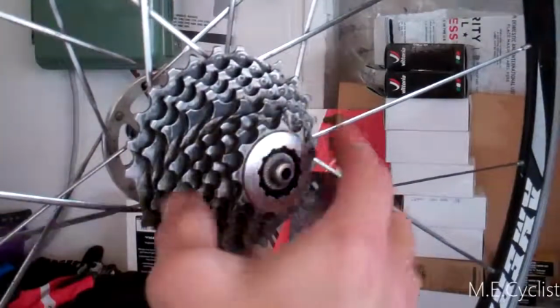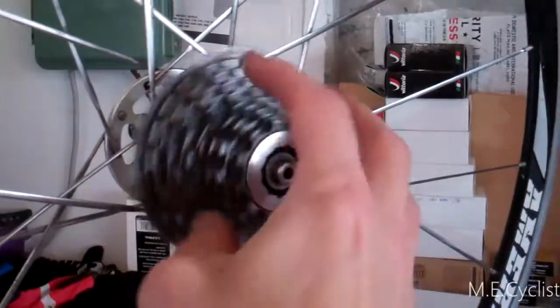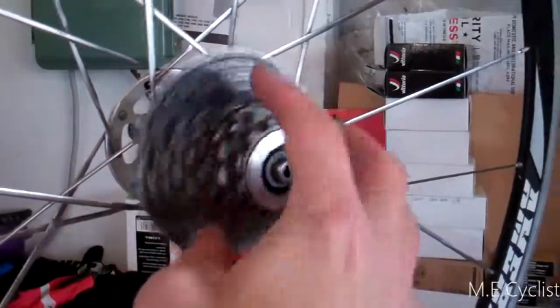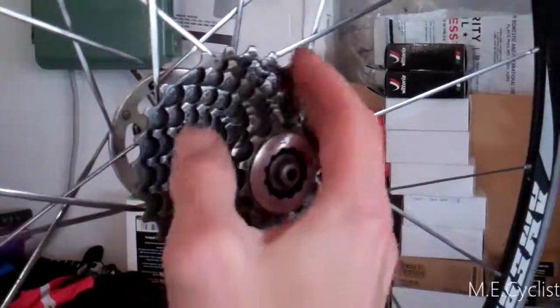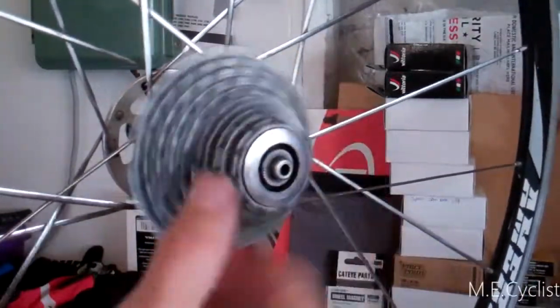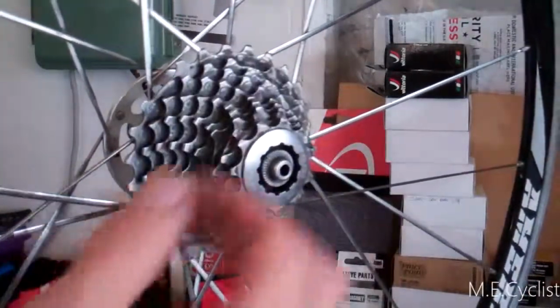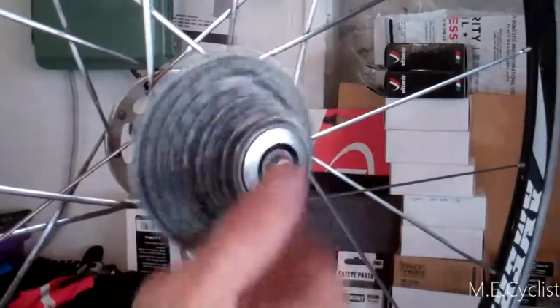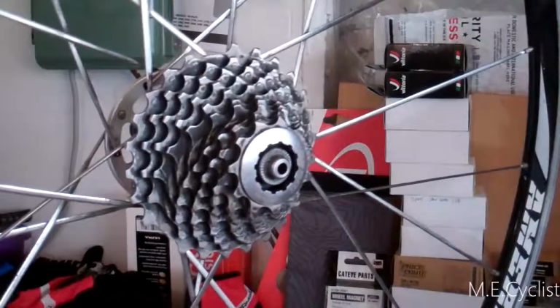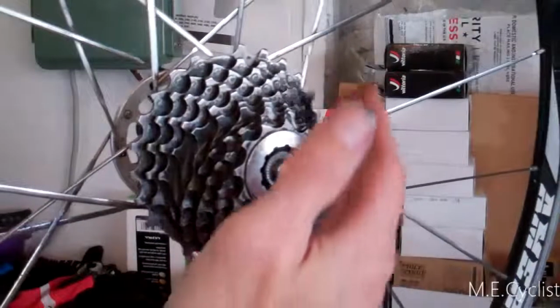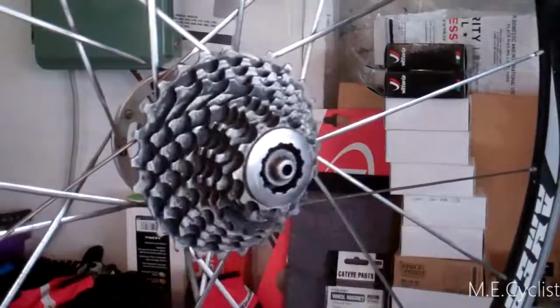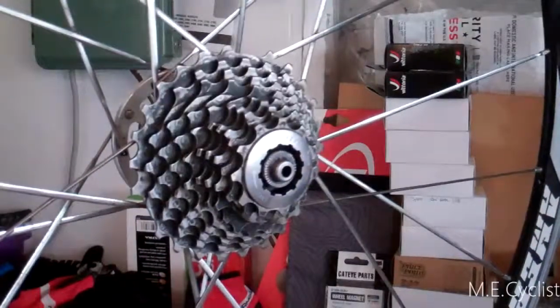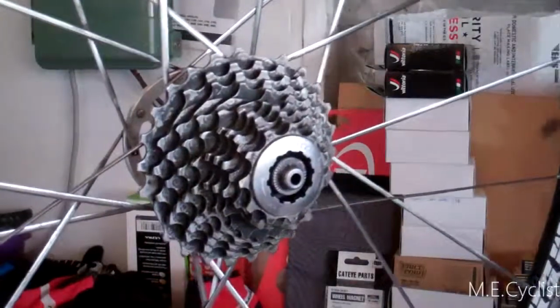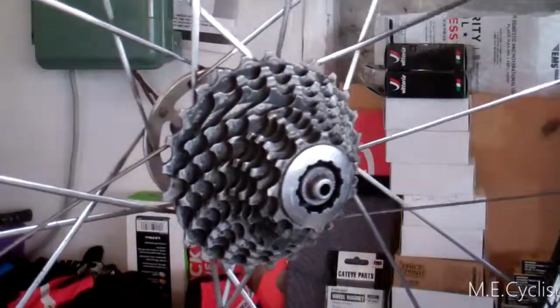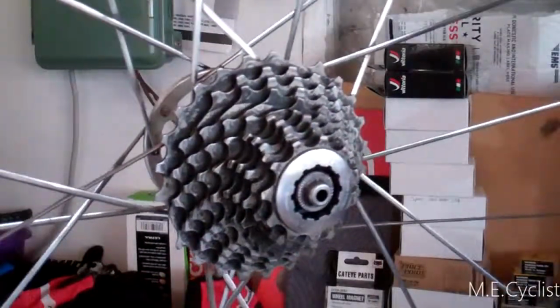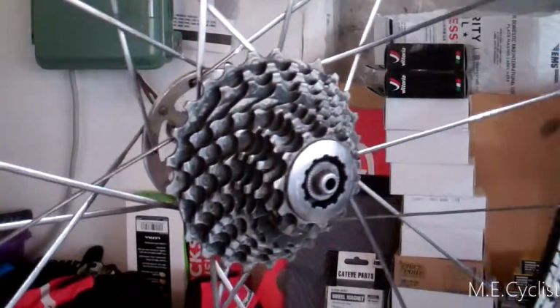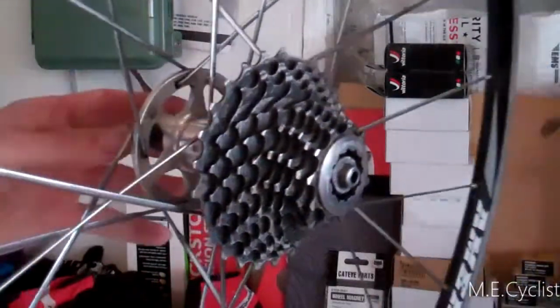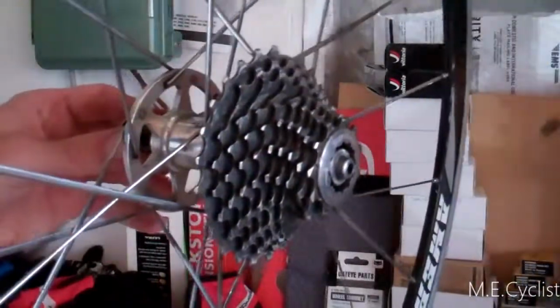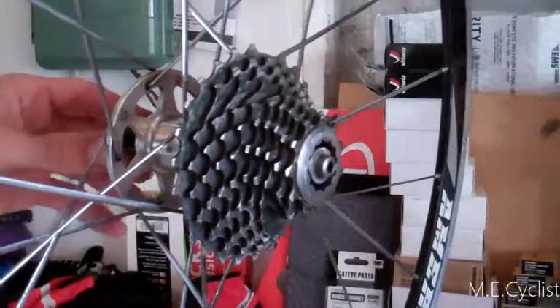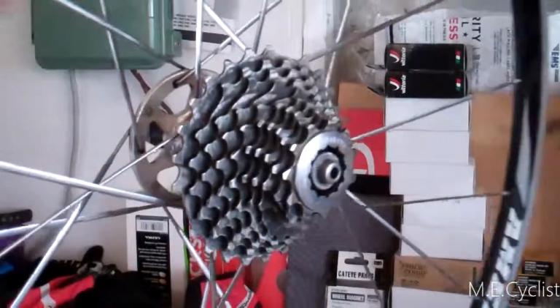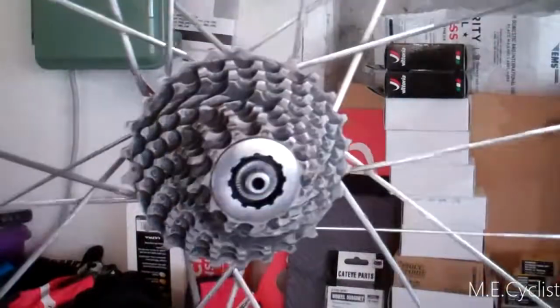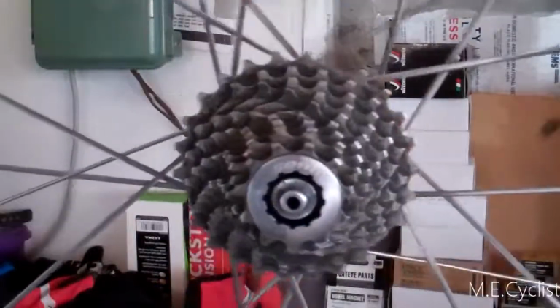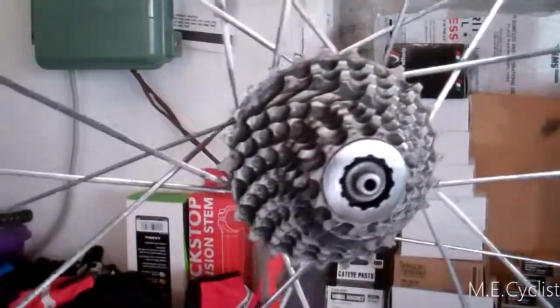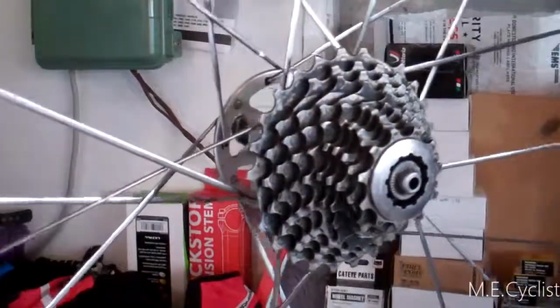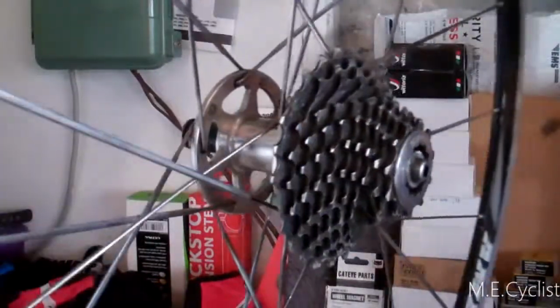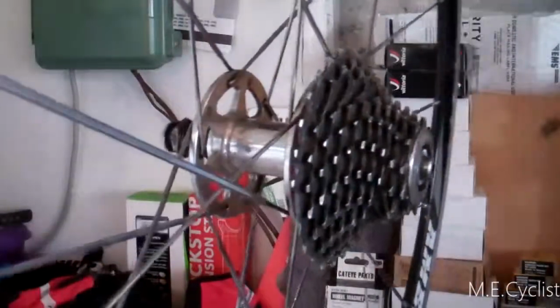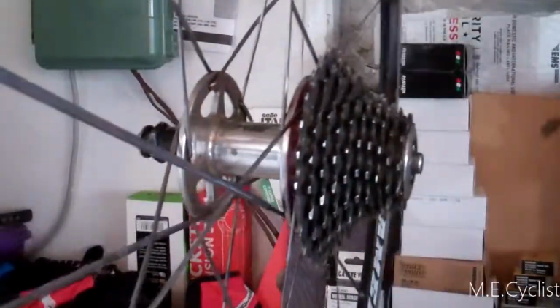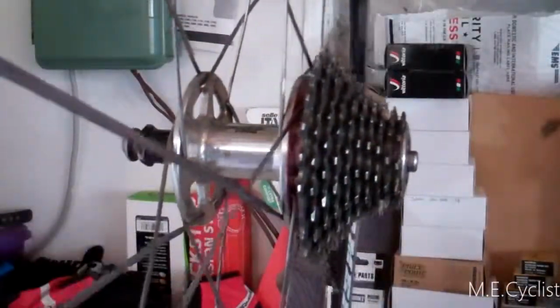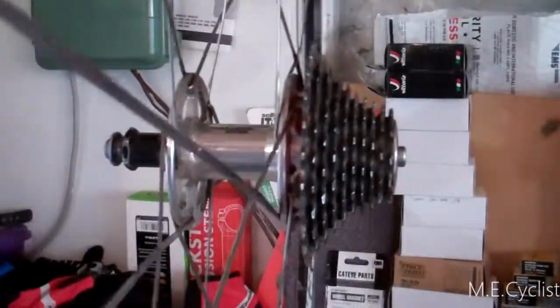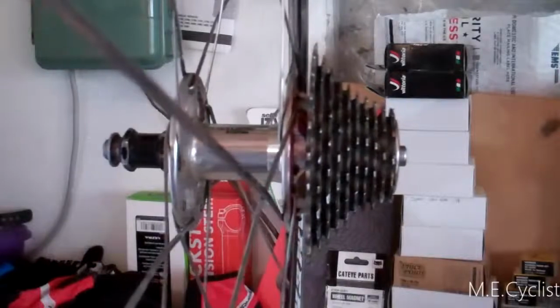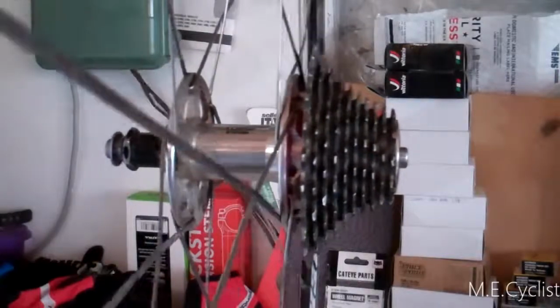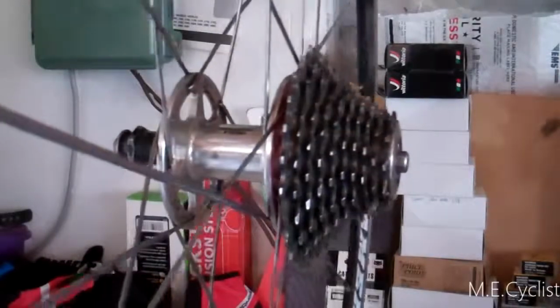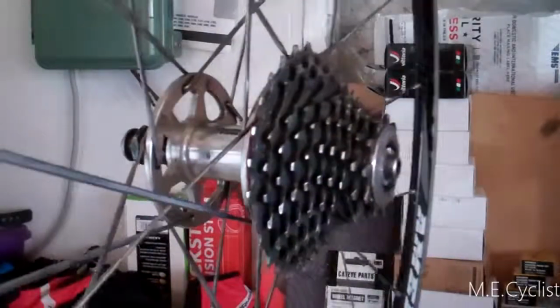Normally you can only spin it backwards, but this one also spins forwards because the little spring is broken. I've already taken it apart, so it's going to look a little easier than it actually is, but I'll show you the process.